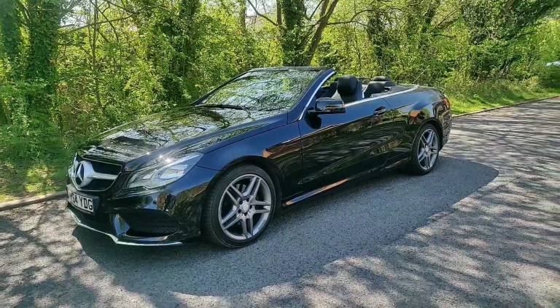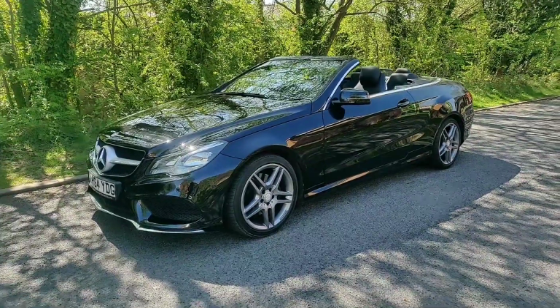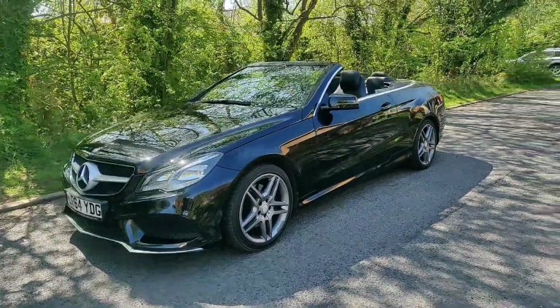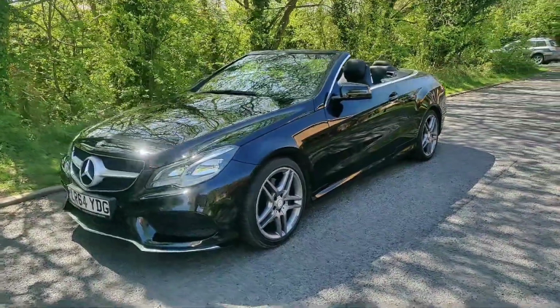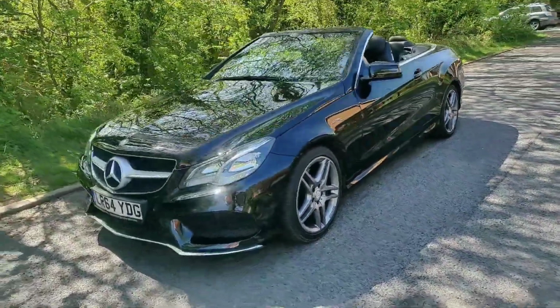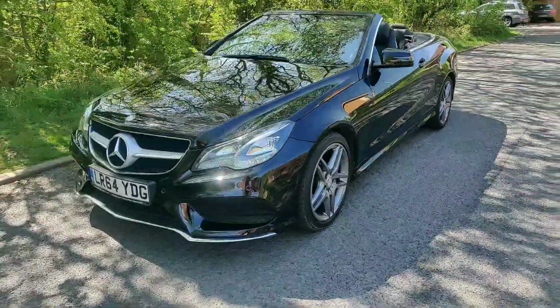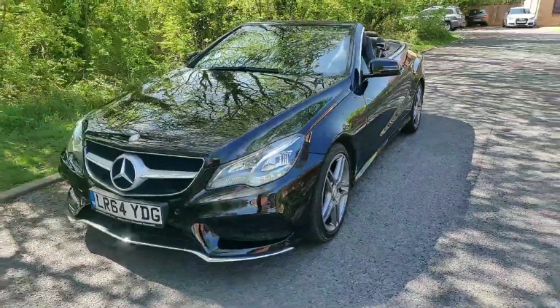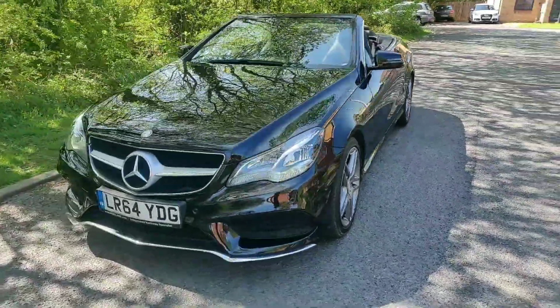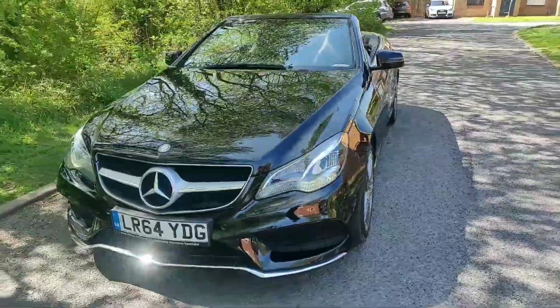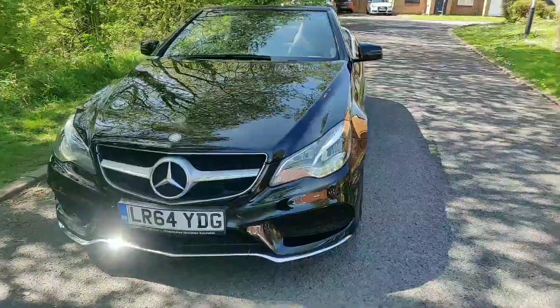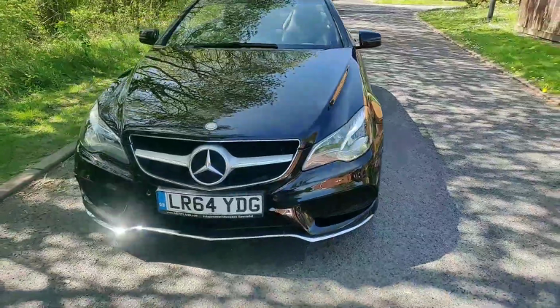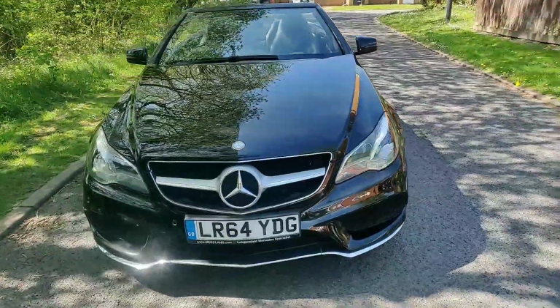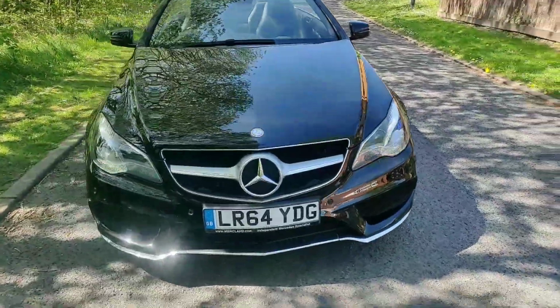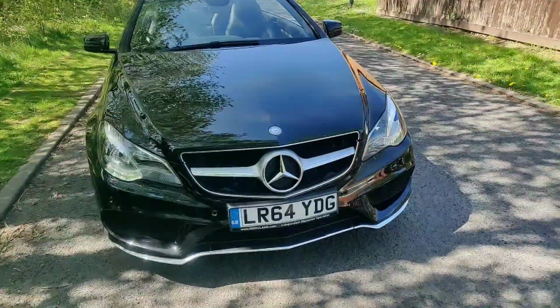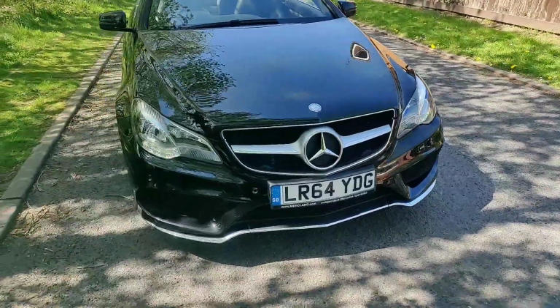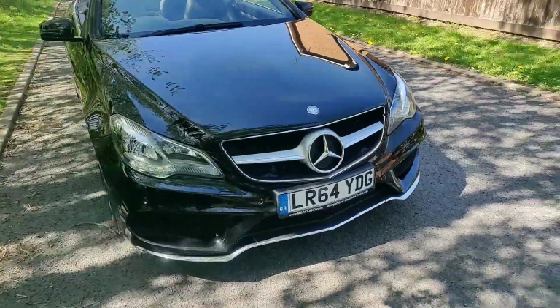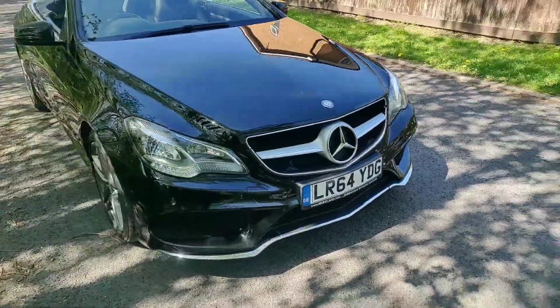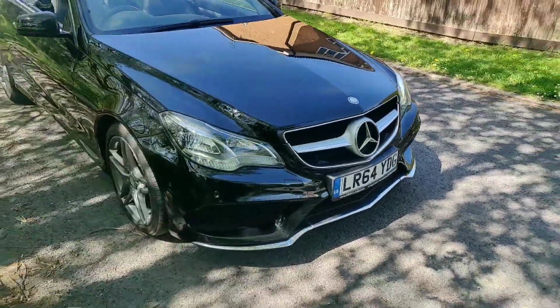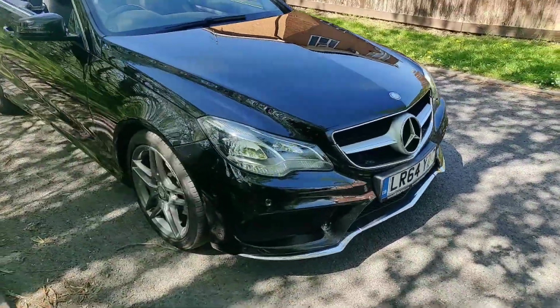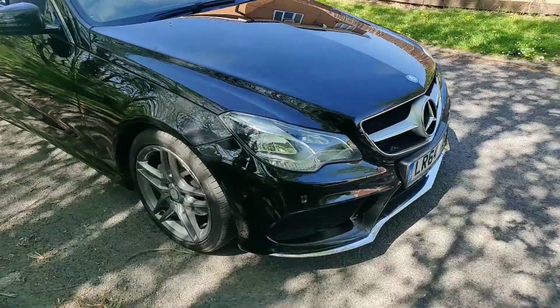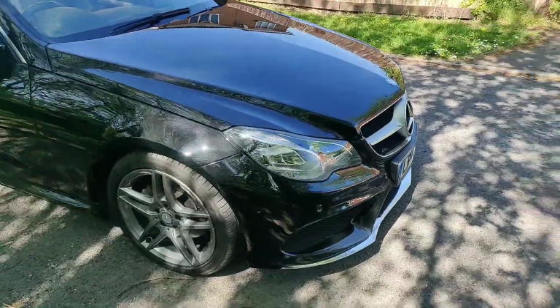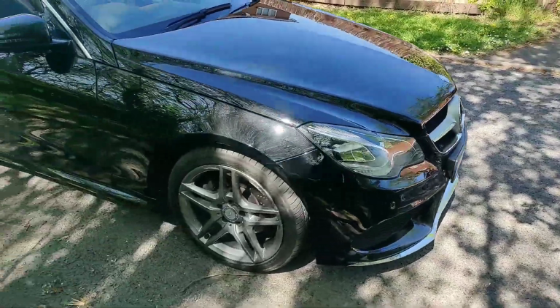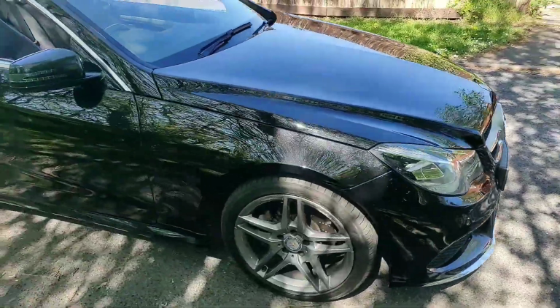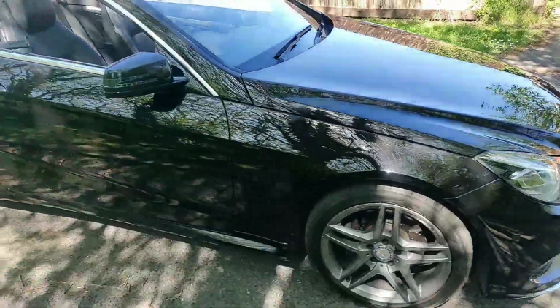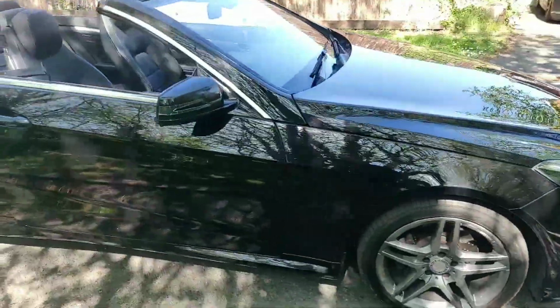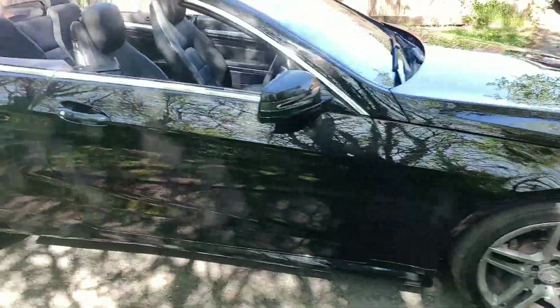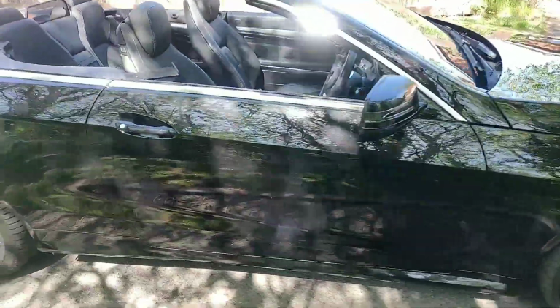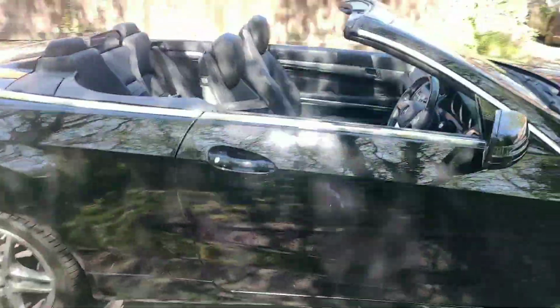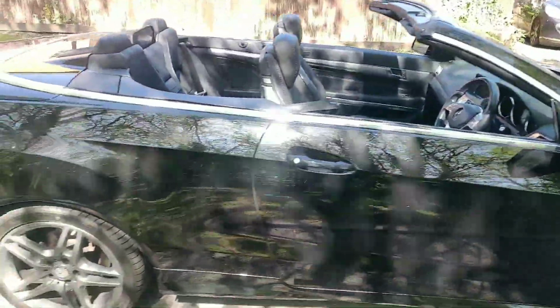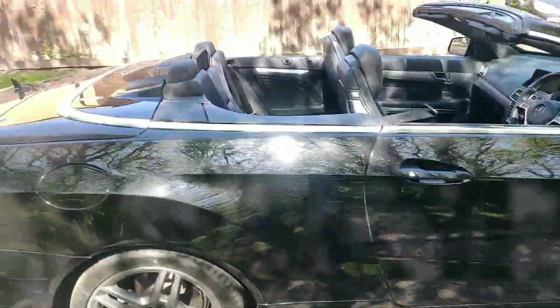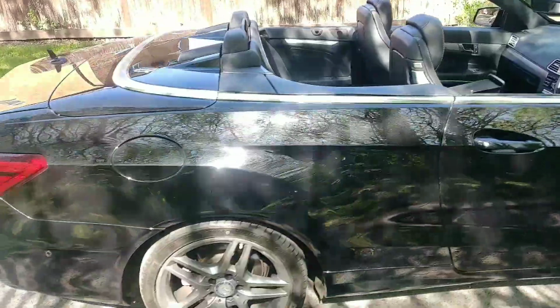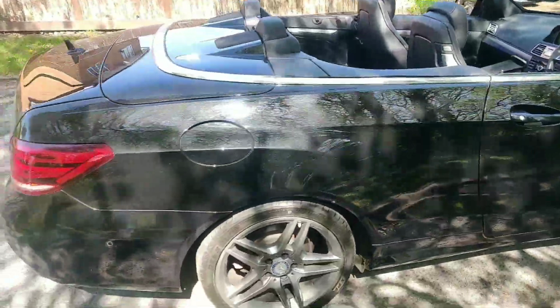Hi there, this is a video of our Mercedes E220 convertible. This is a 2014 64 plate. I'll just do a little walk around and then I'll show you the features of the car.